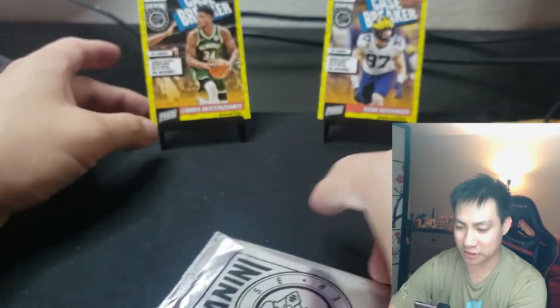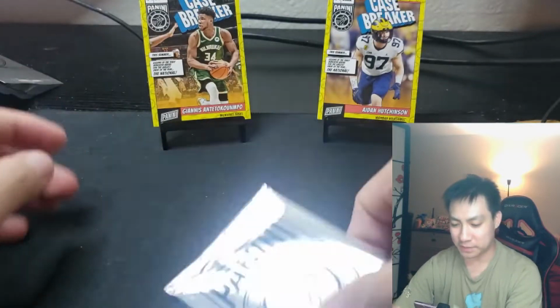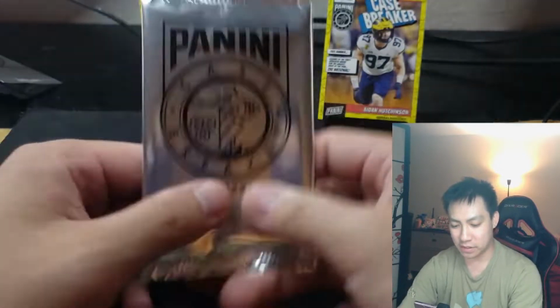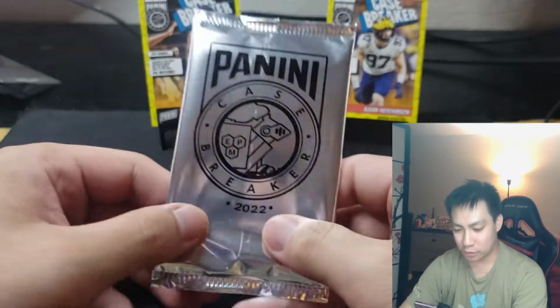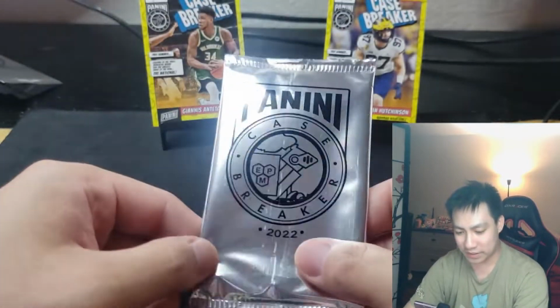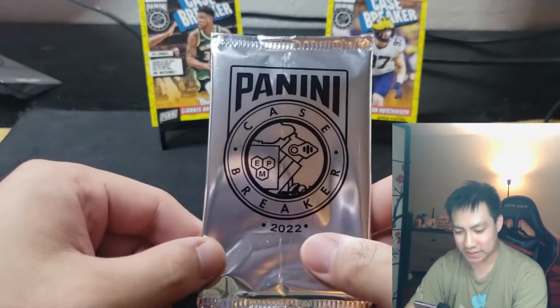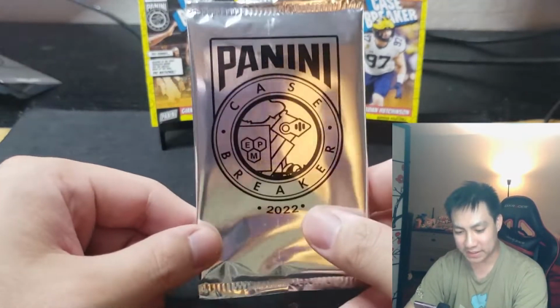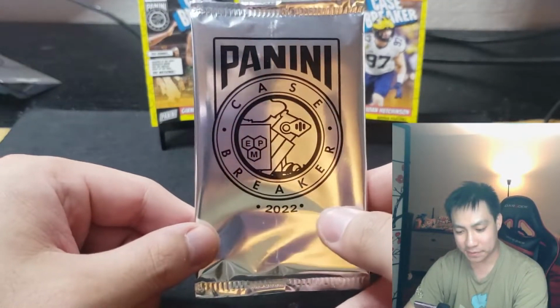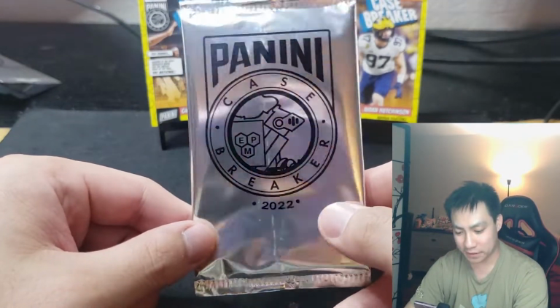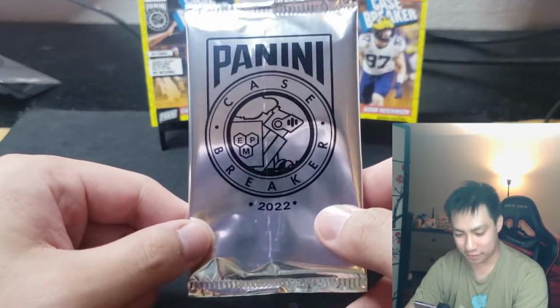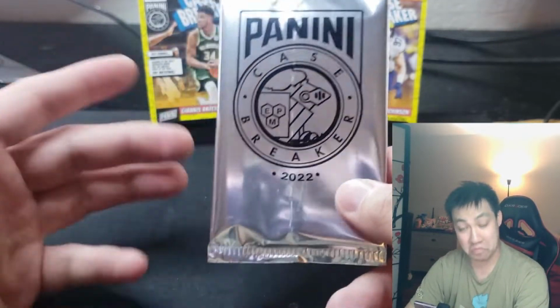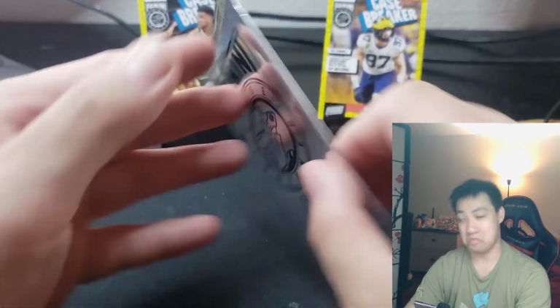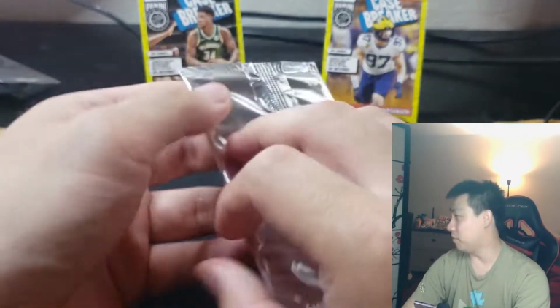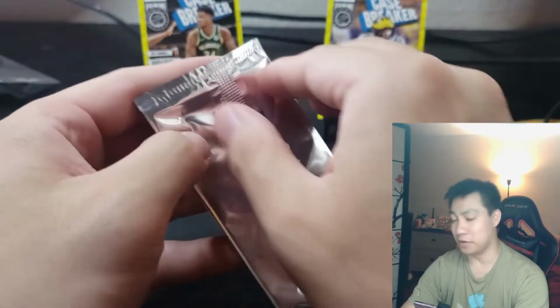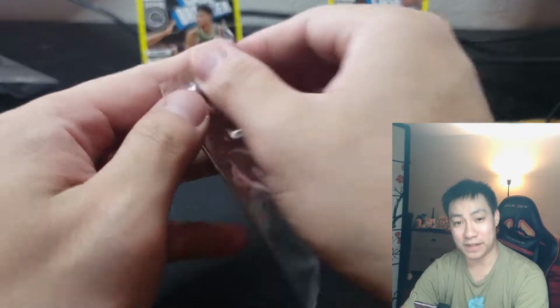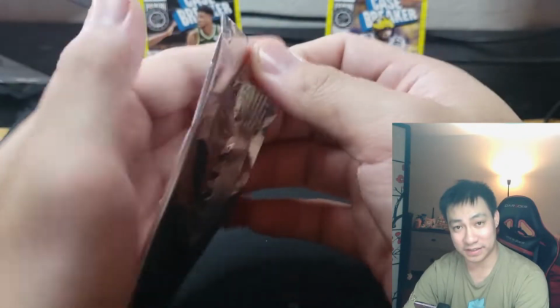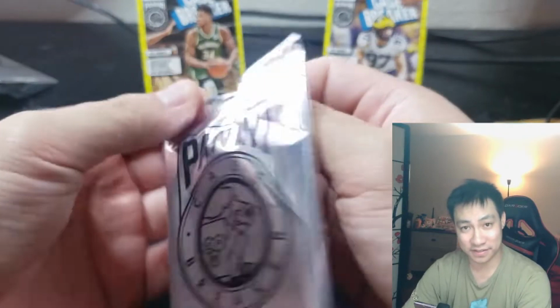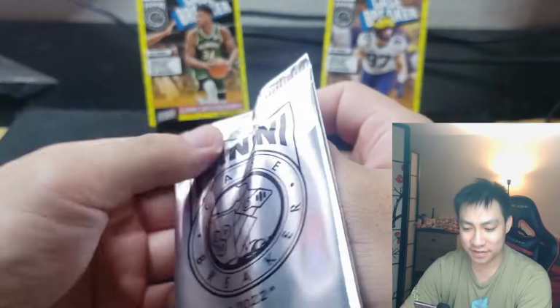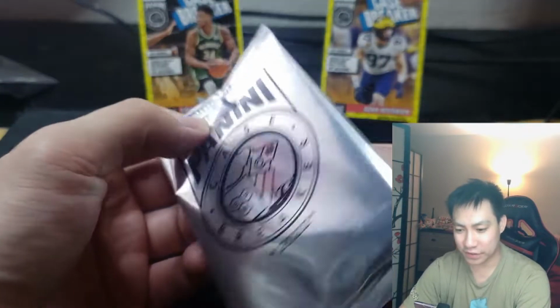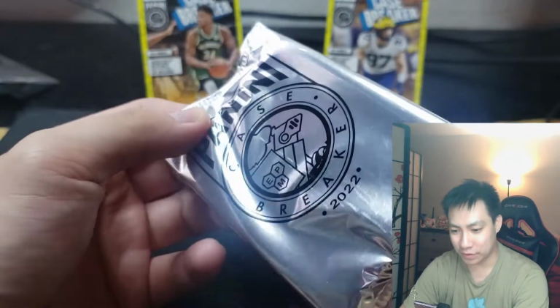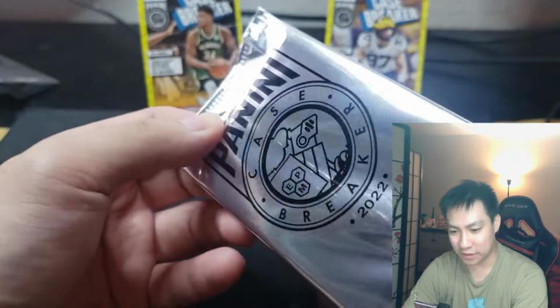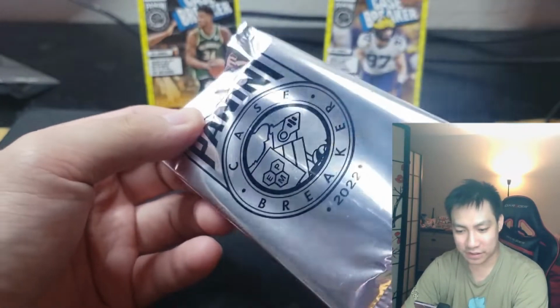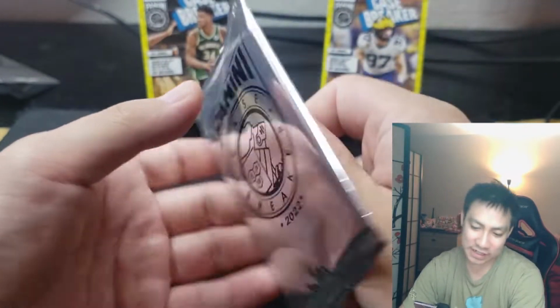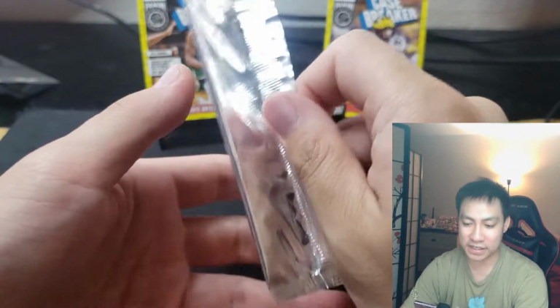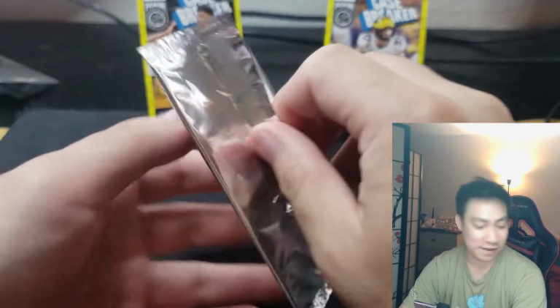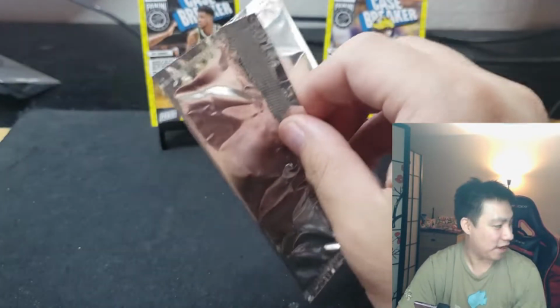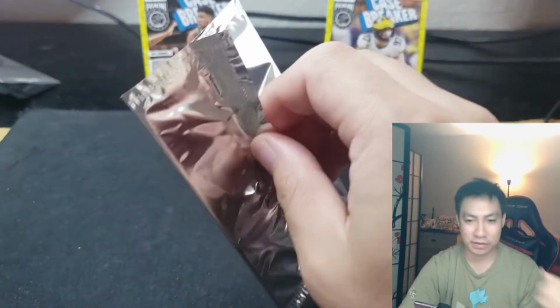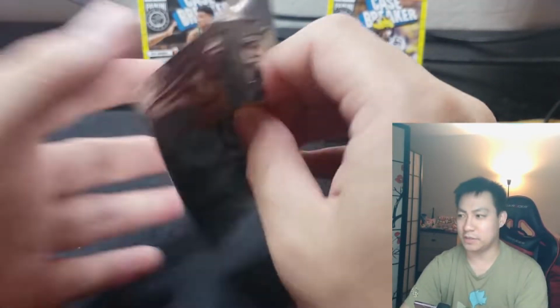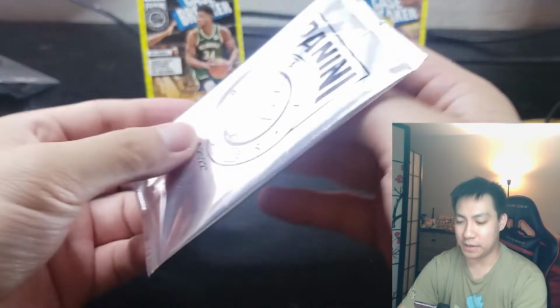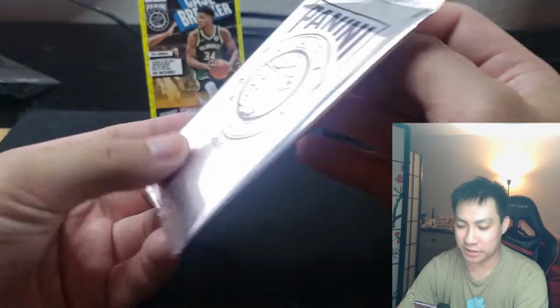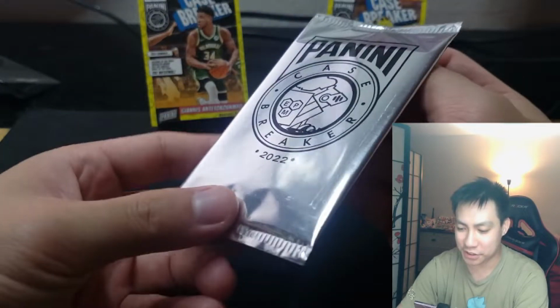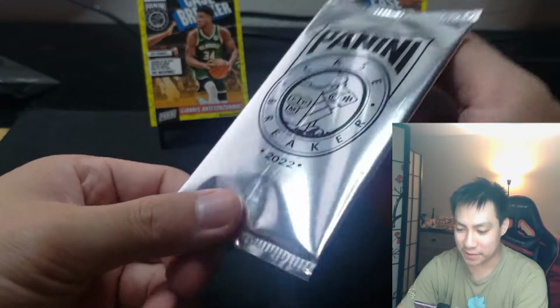That's sick. Two numbered cards — so I can expect more or less the exact same thing in the second pack. May be worth a rip, guys. Very cool looking cards.